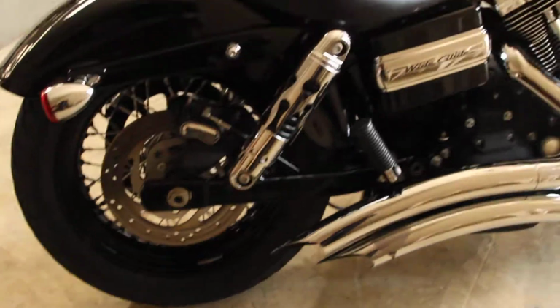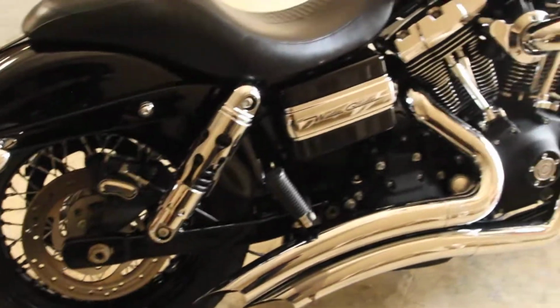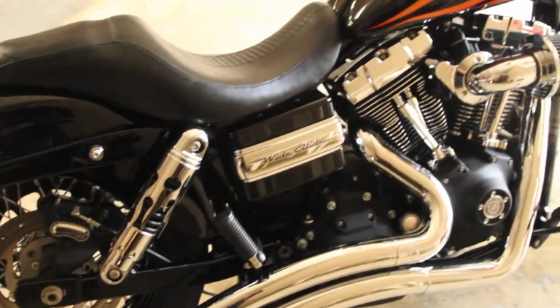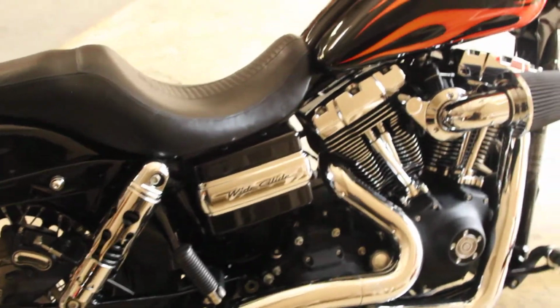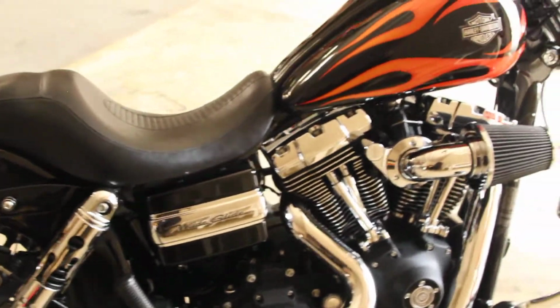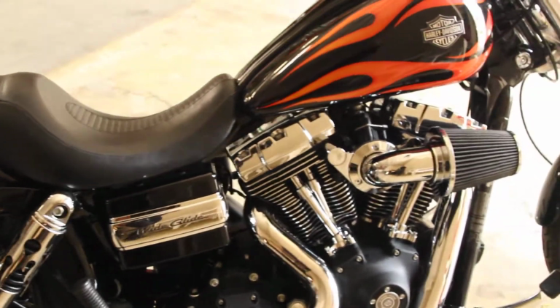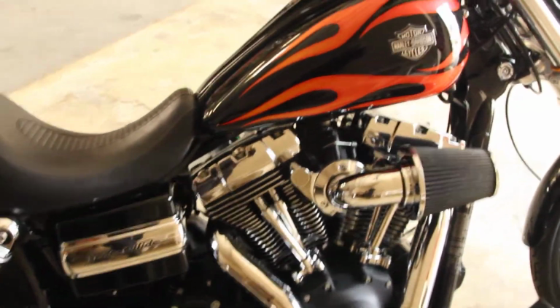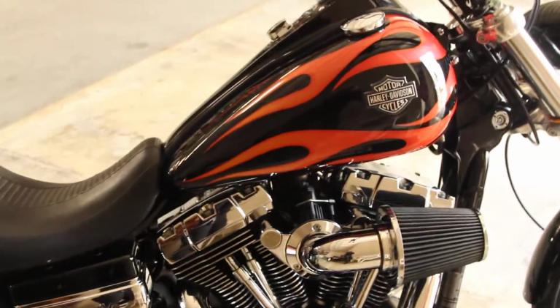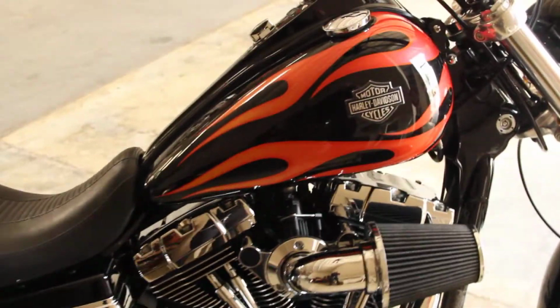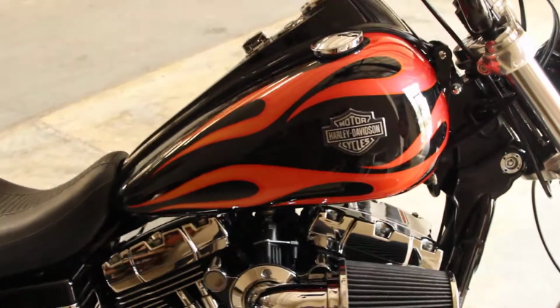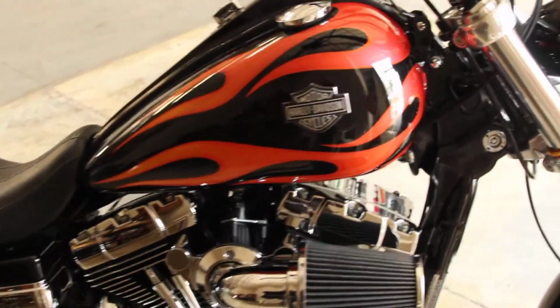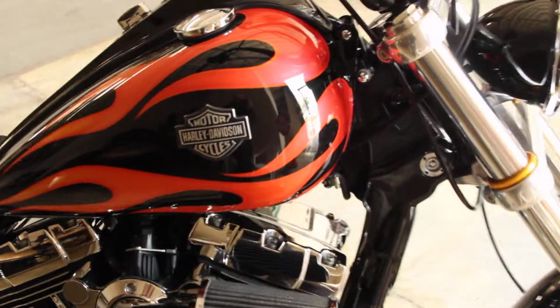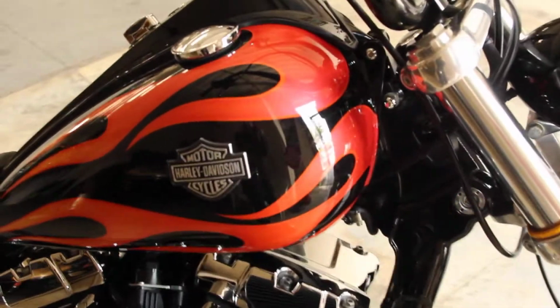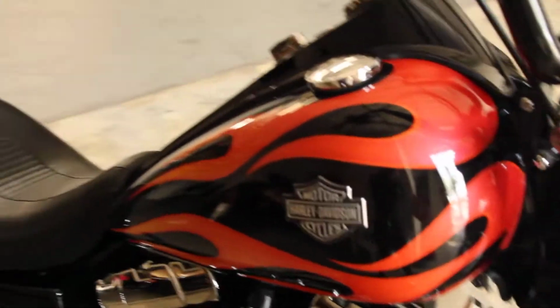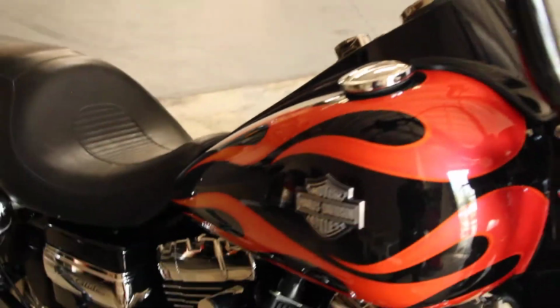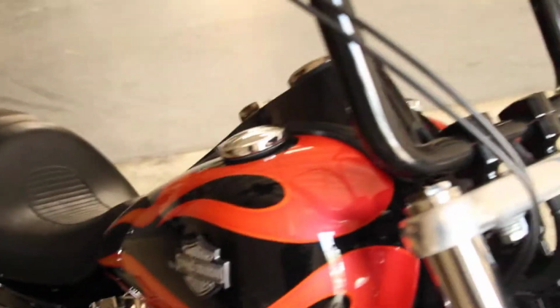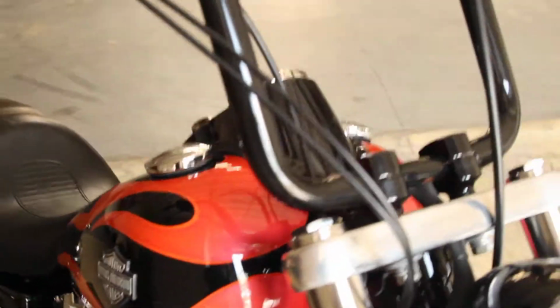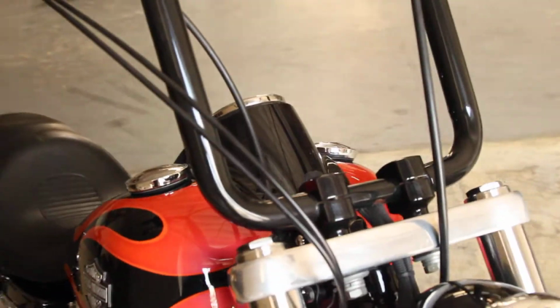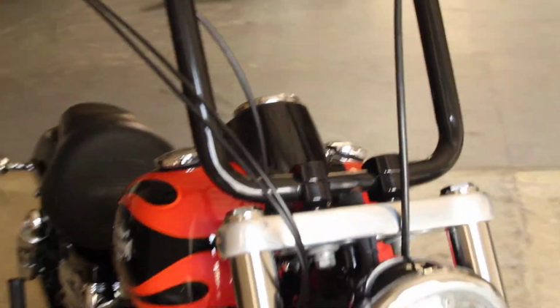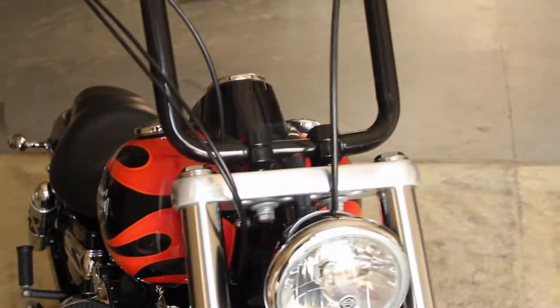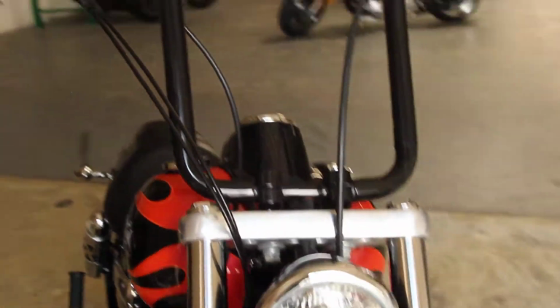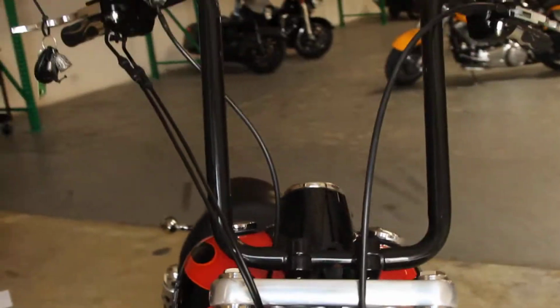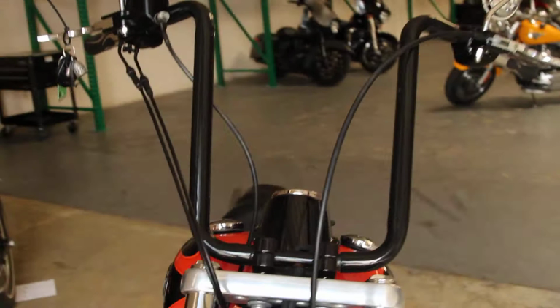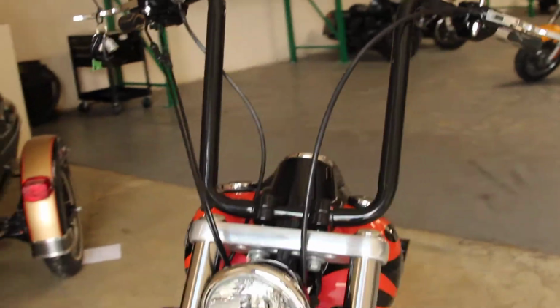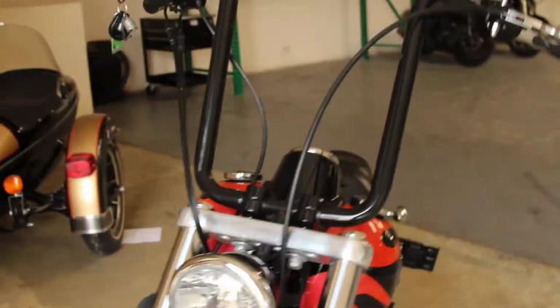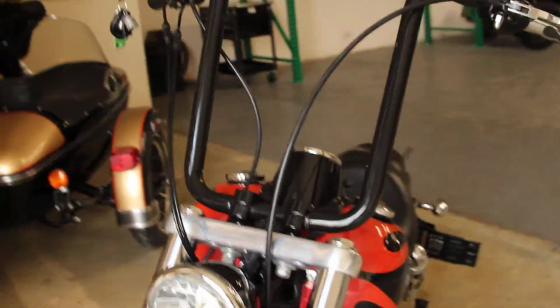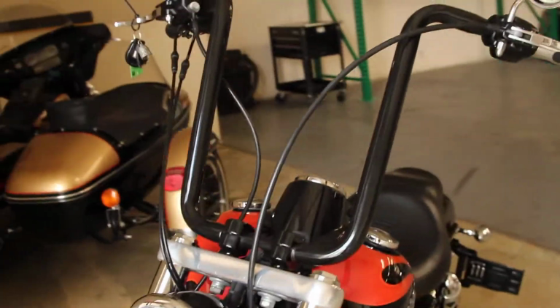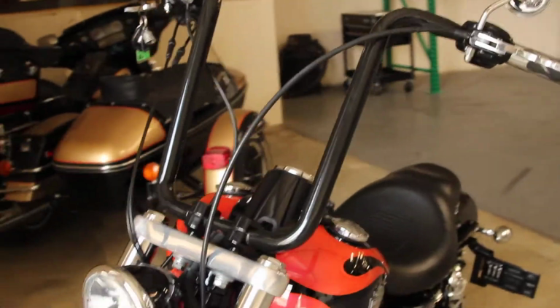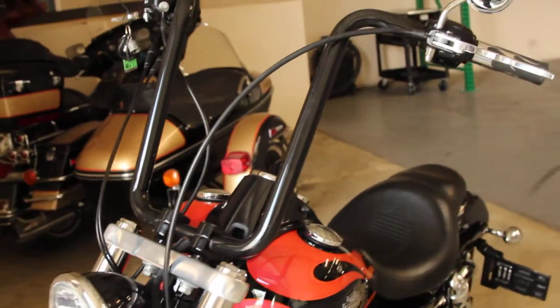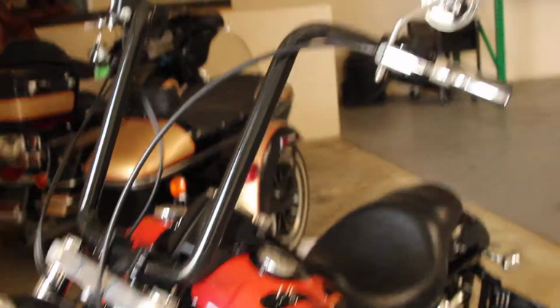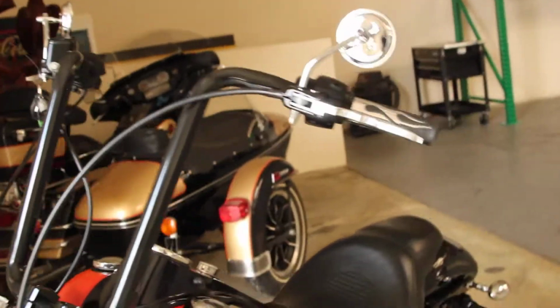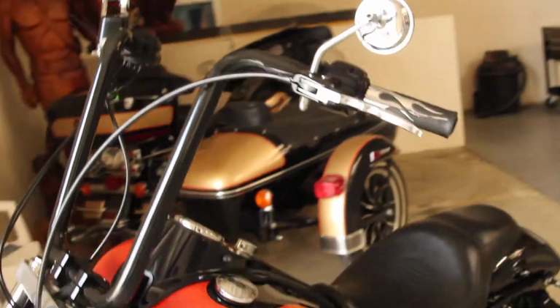Here at Biggs Harley-Davidson, we have a 2010 Dyna Wide Glide in color black with flames. This bike comes with upgraded handlebars, a high-flow air cleaner, and Vance & Hines exhaust.